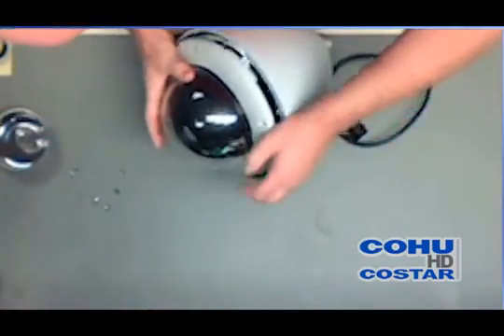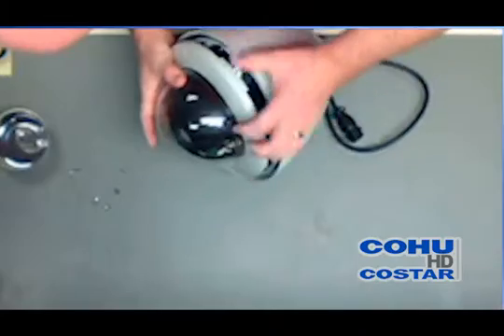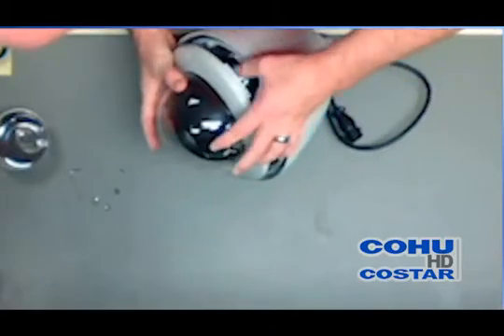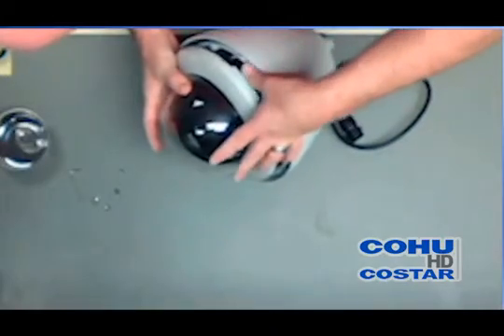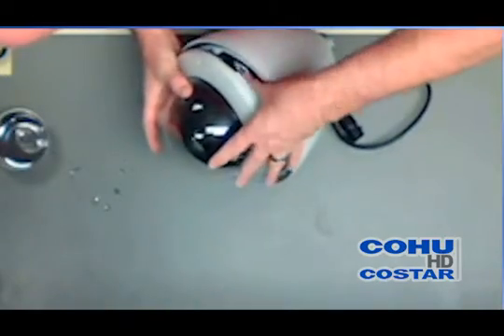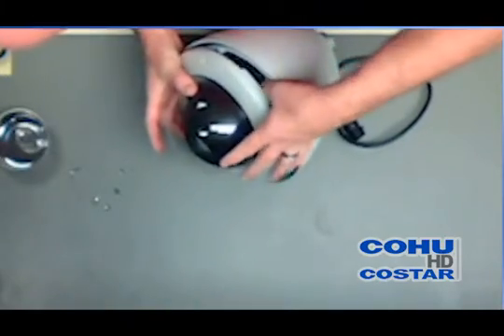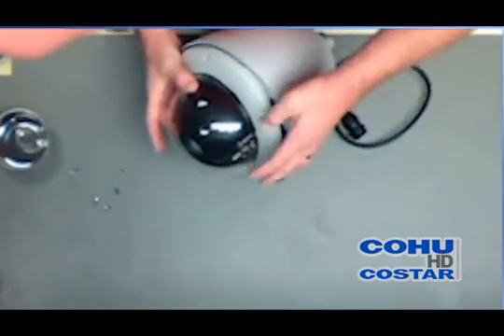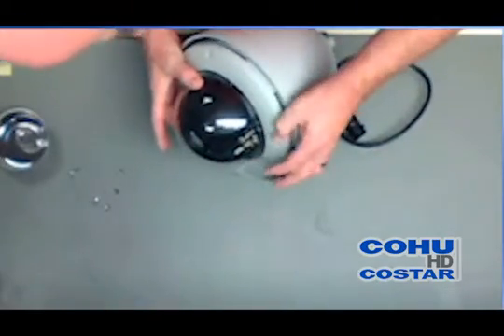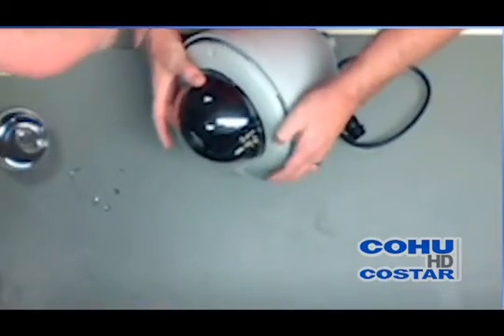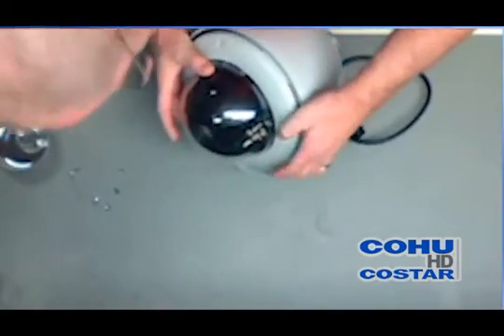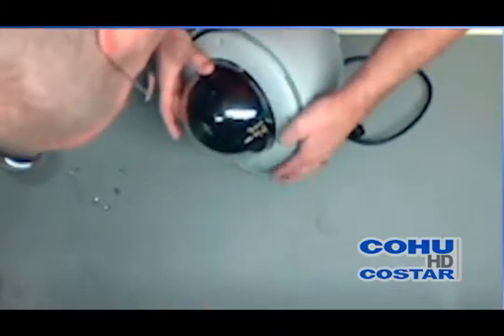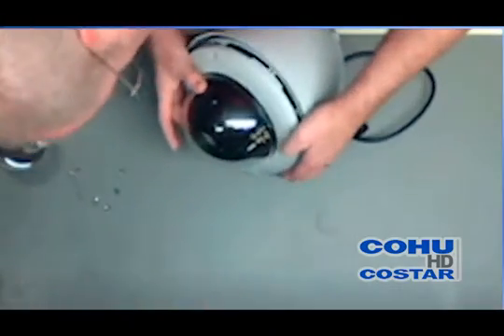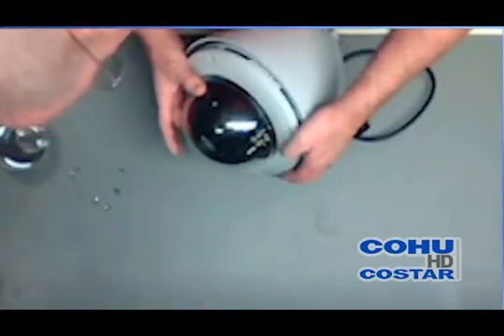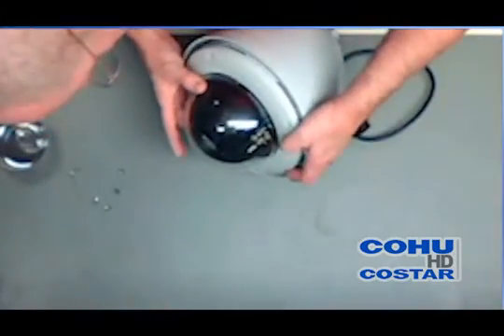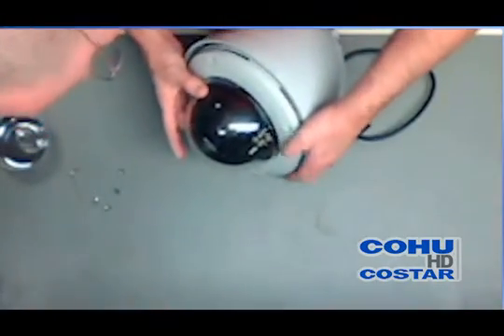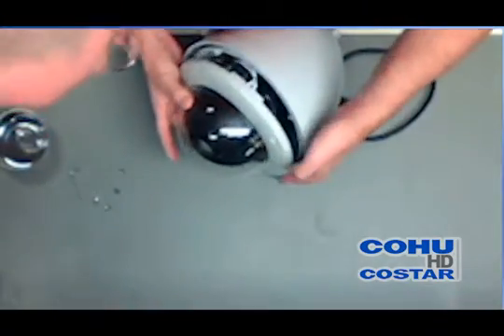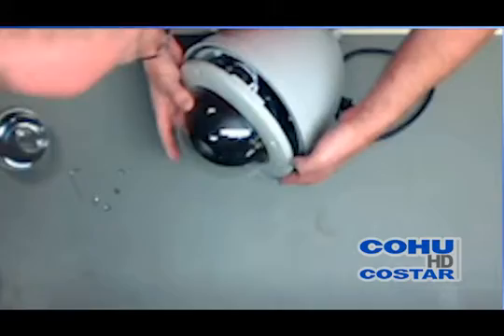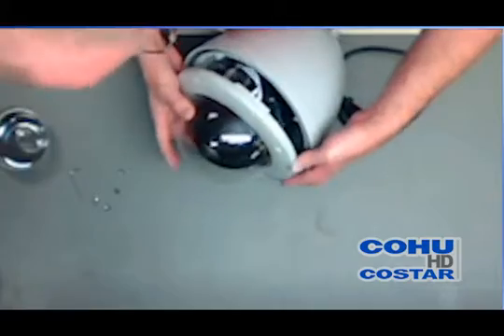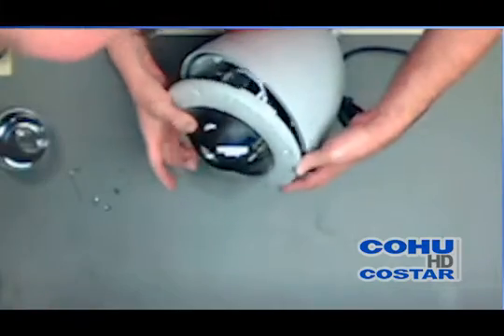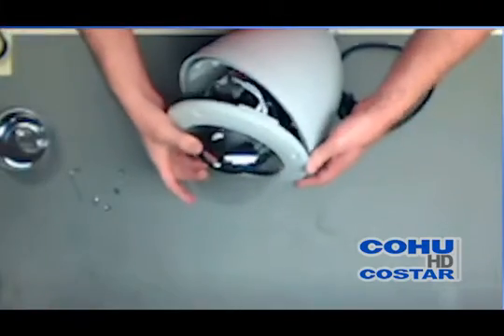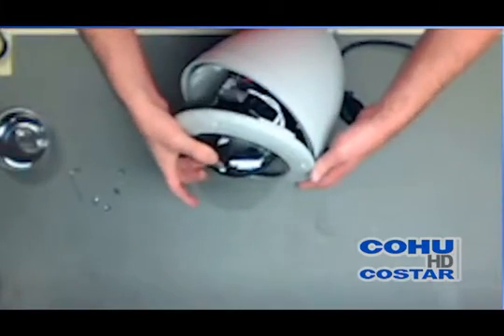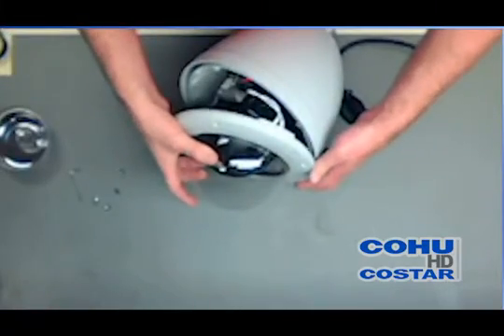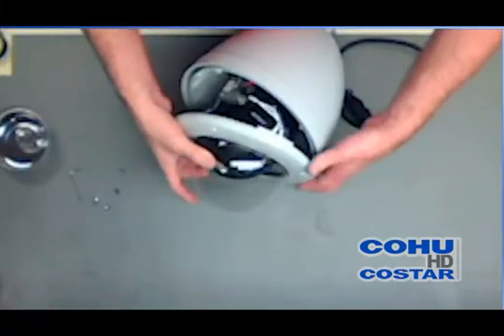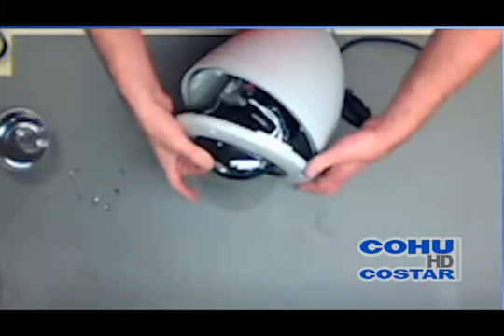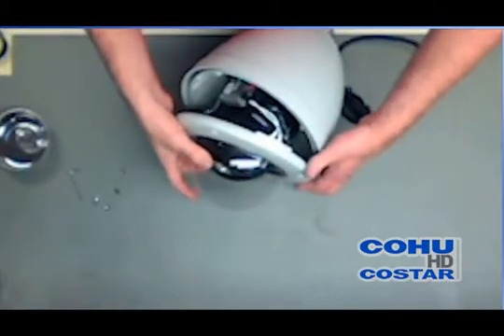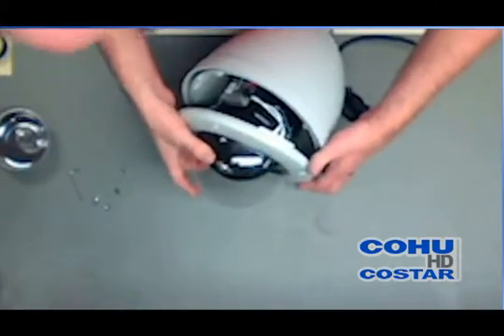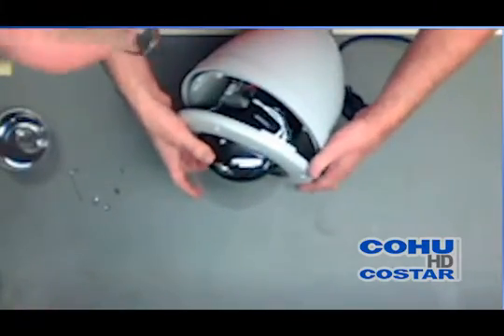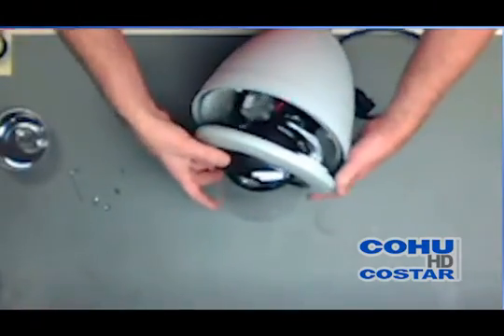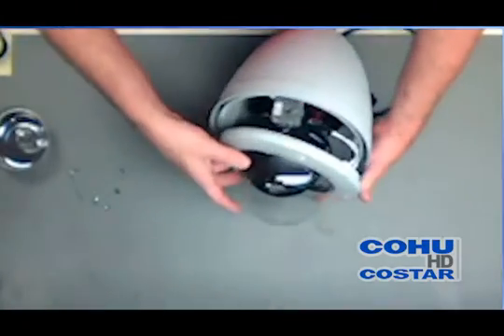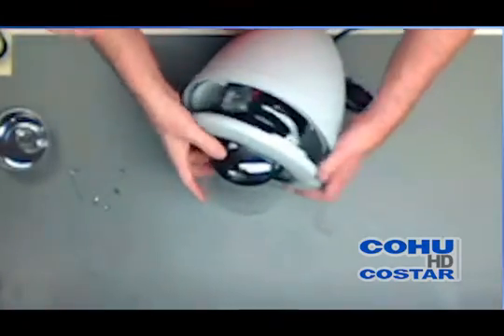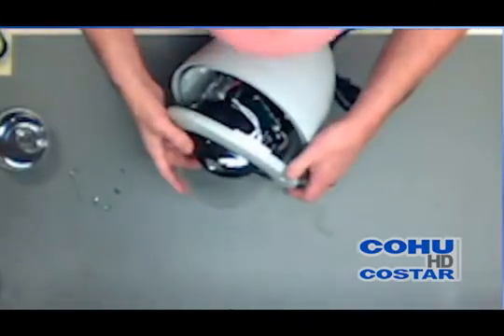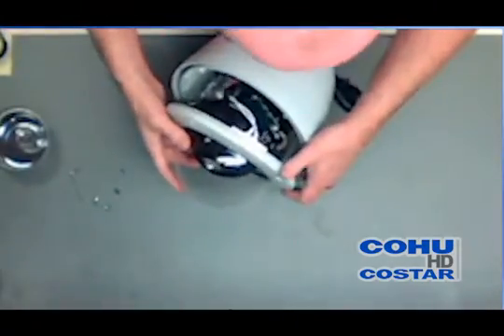If you're installing this outdoors, you want to pre-install some silicone grease onto the O-ring. It's very easy to do.